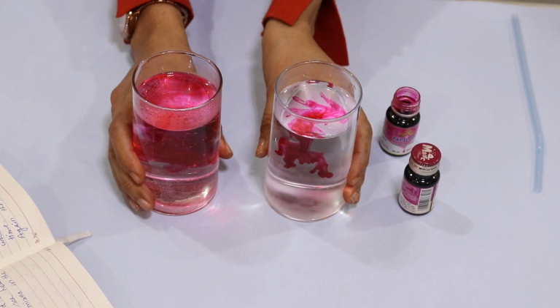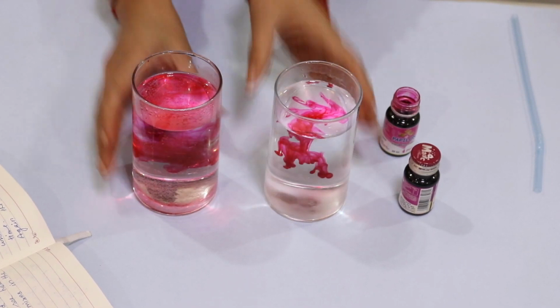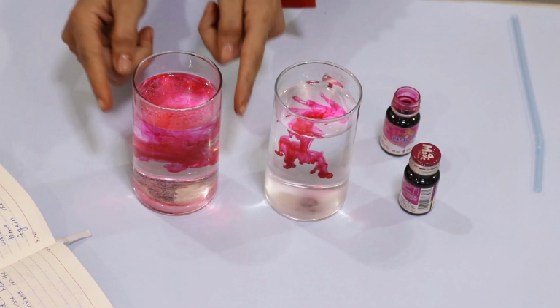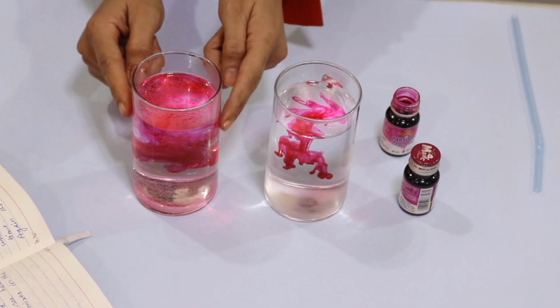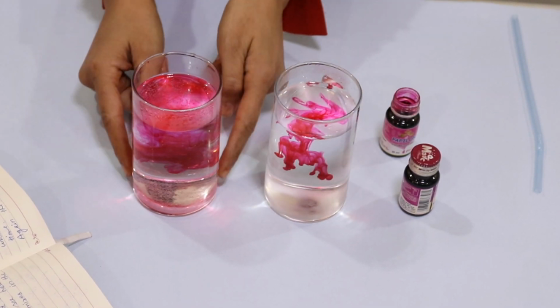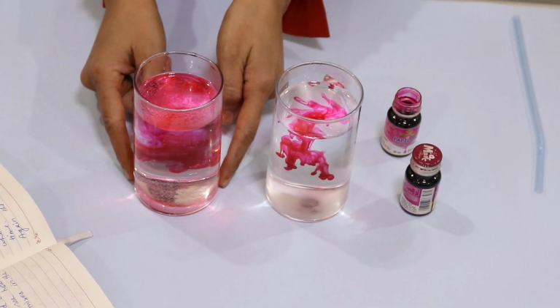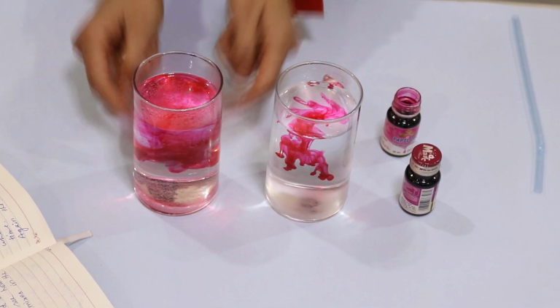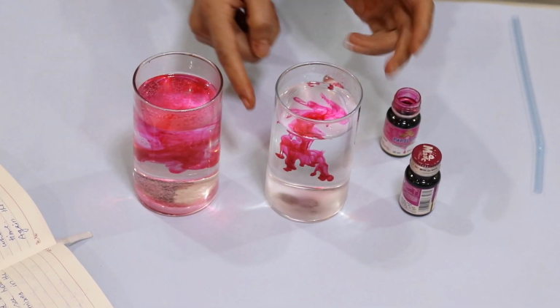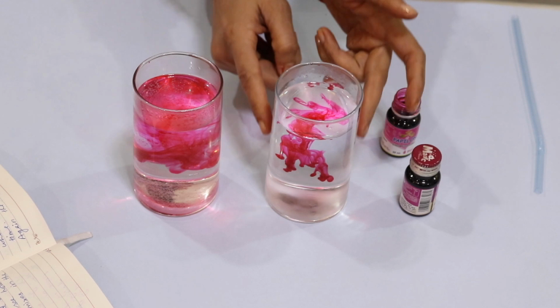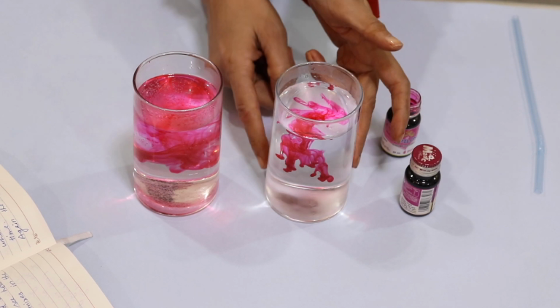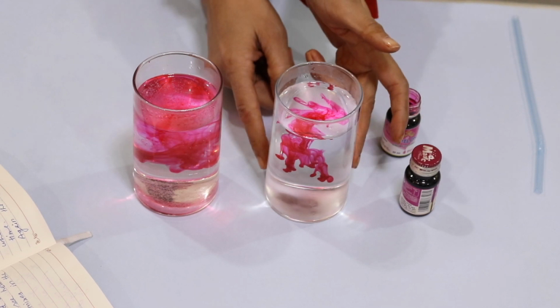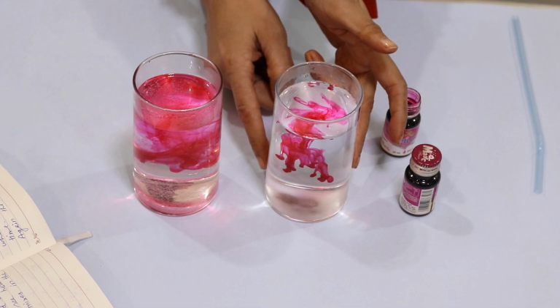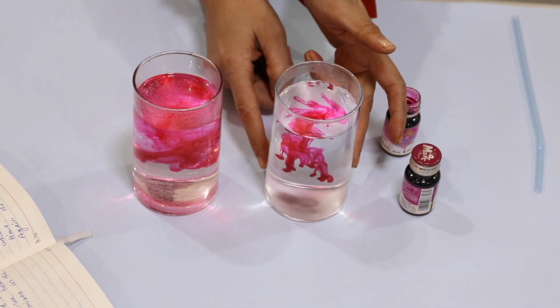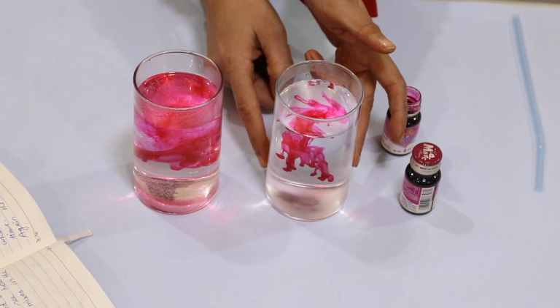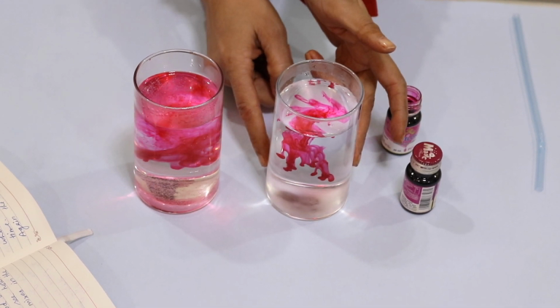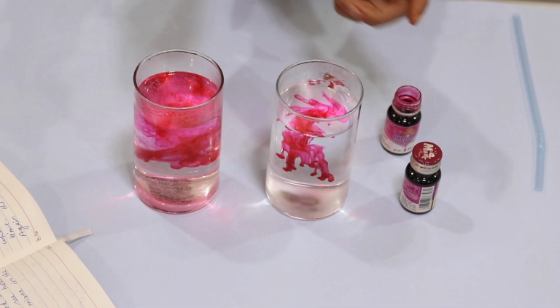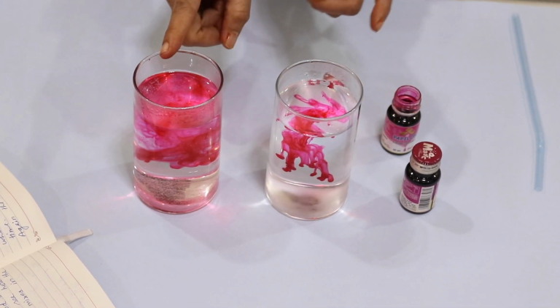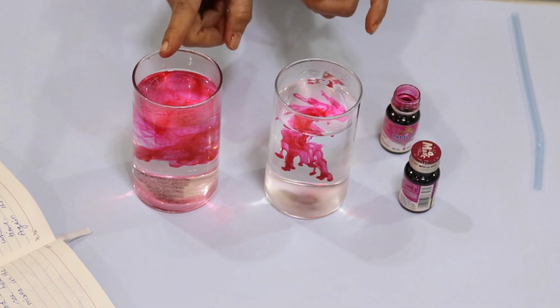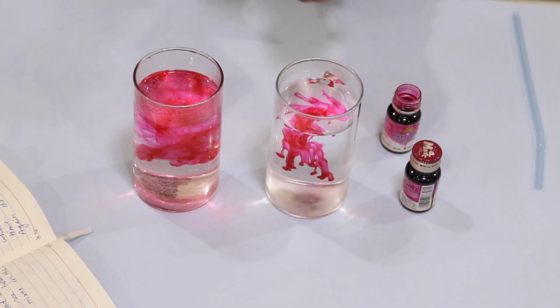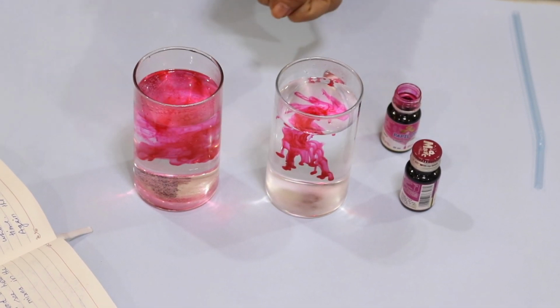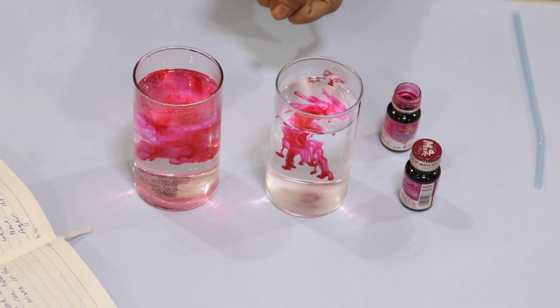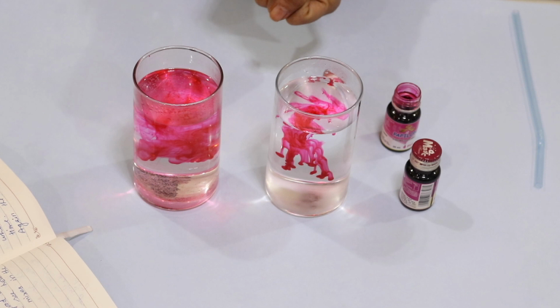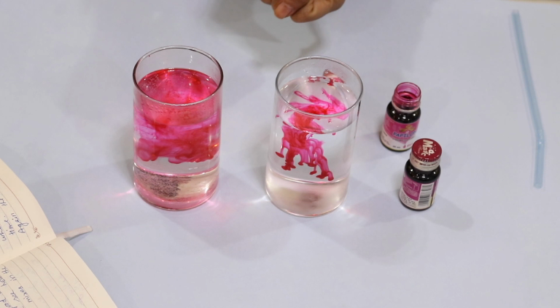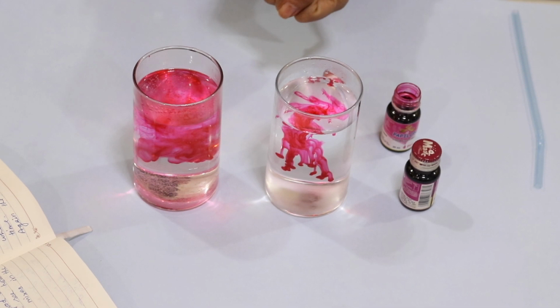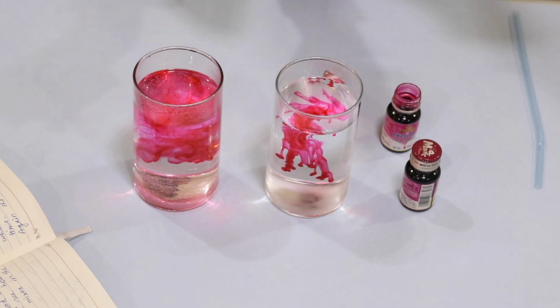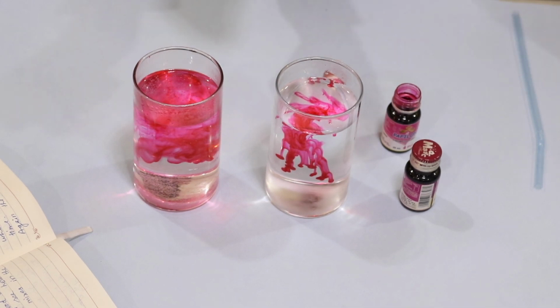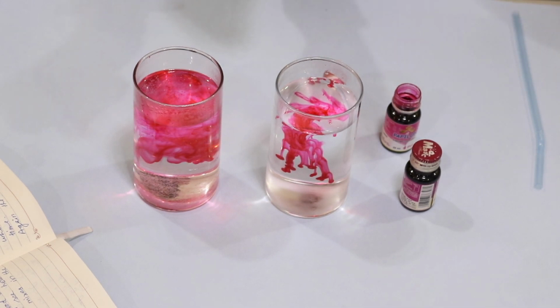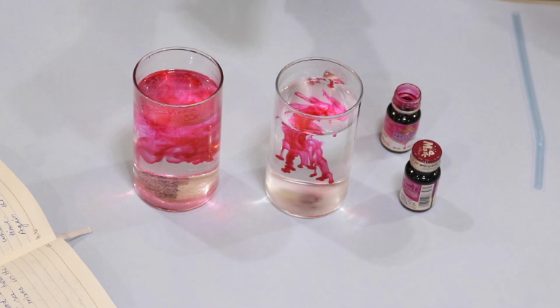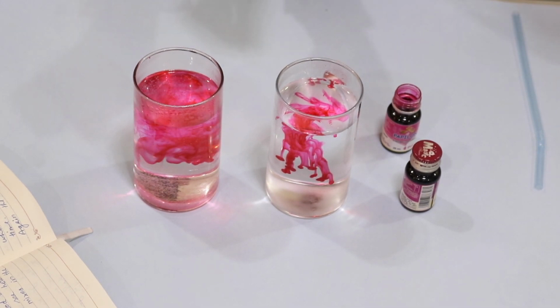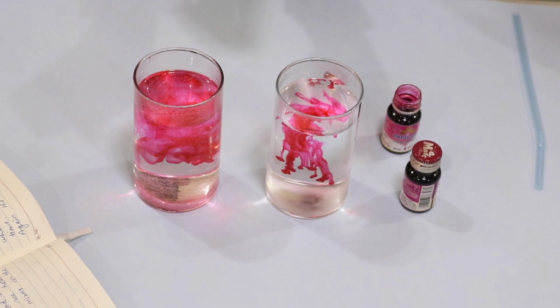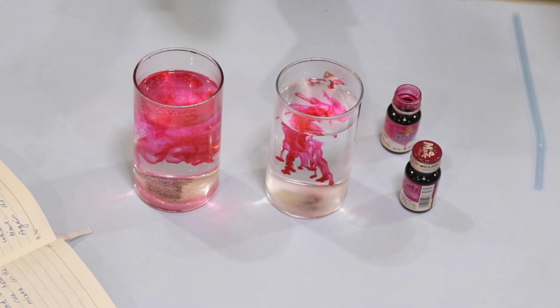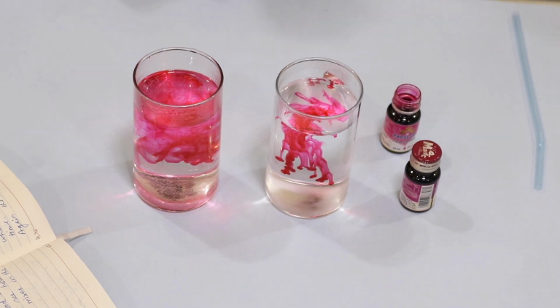Why is this happening? Because molecules in hot water are moving quickly, so the food color is also mixing very fast. However, in cold water molecules are moving slow, so the mixing is also very slow.